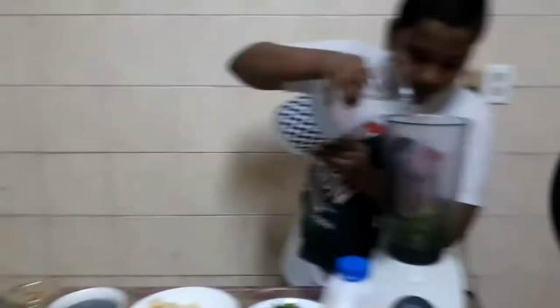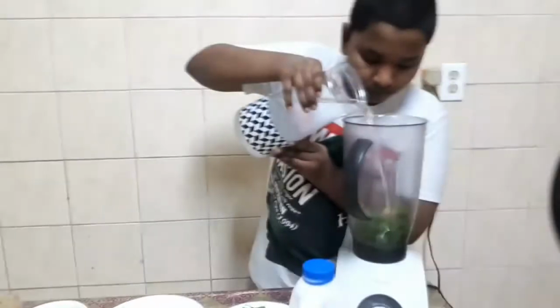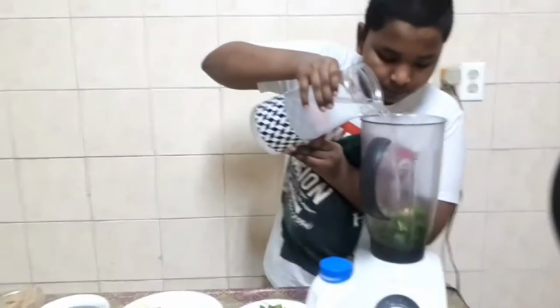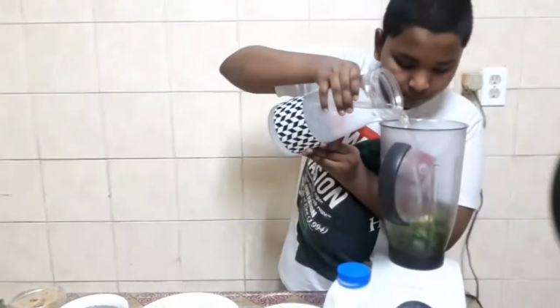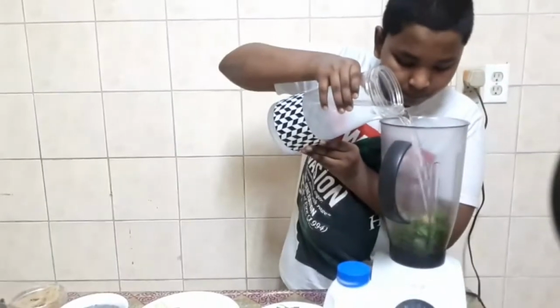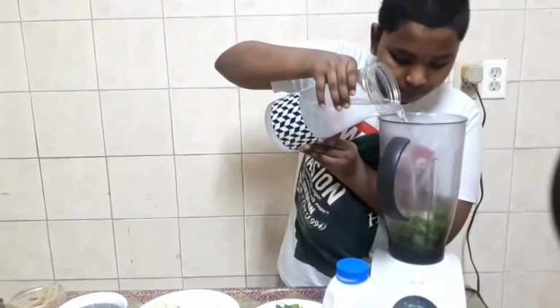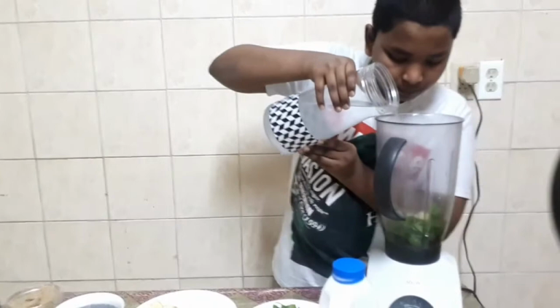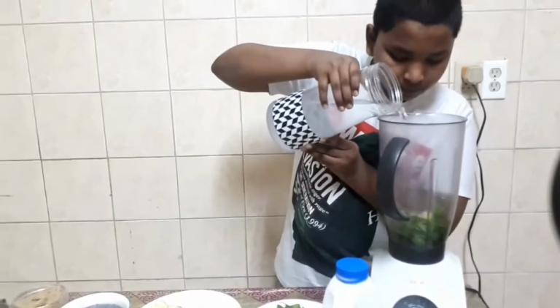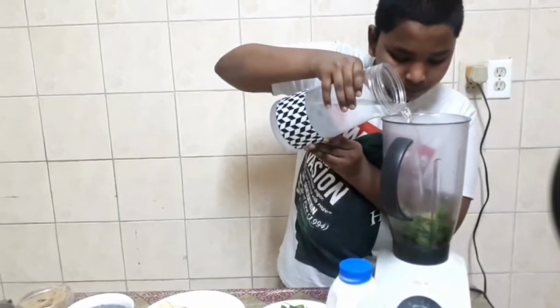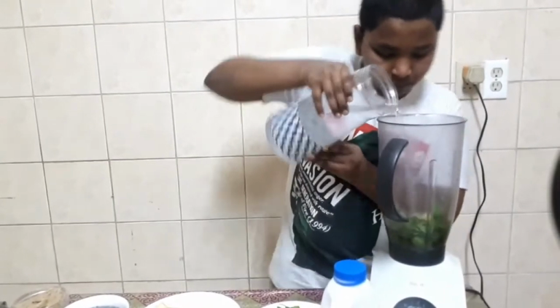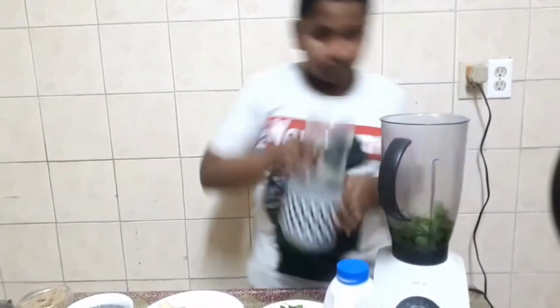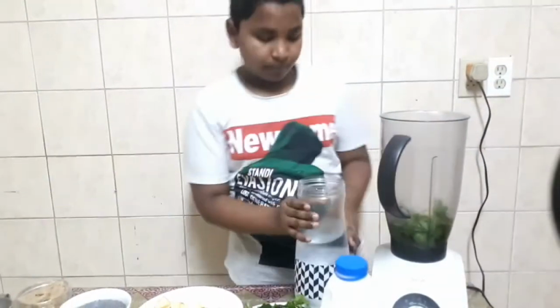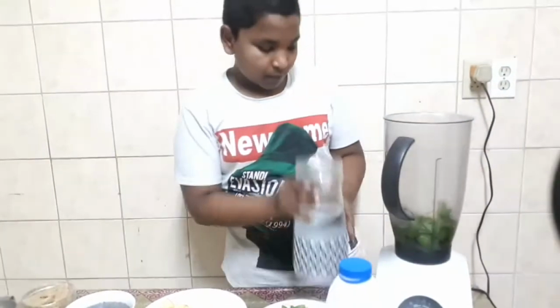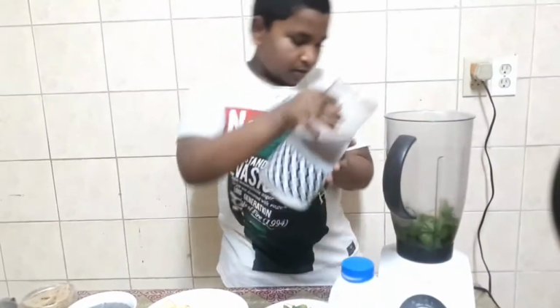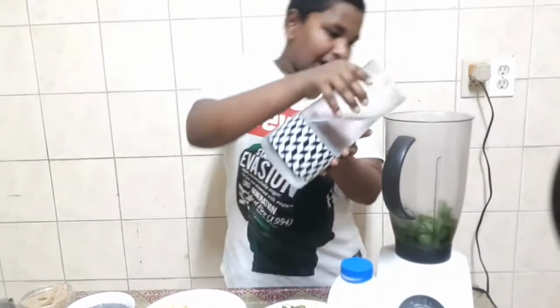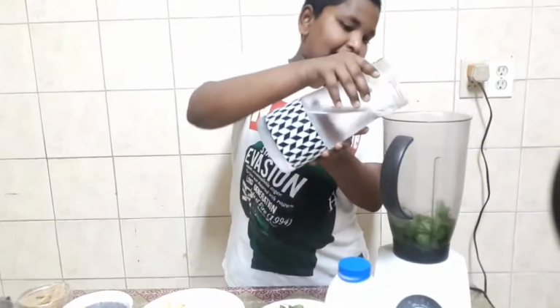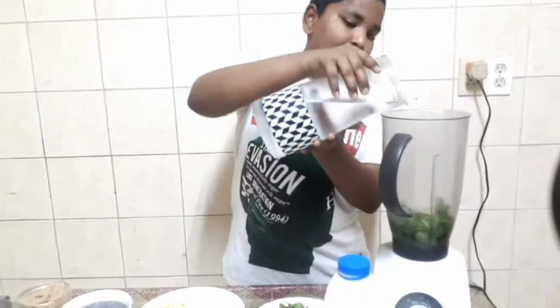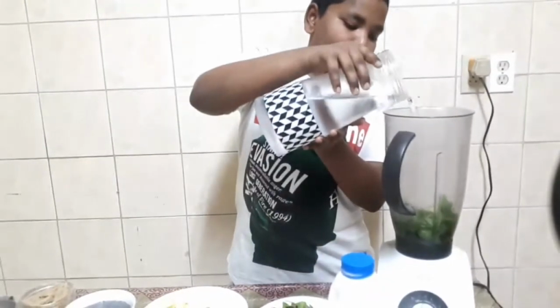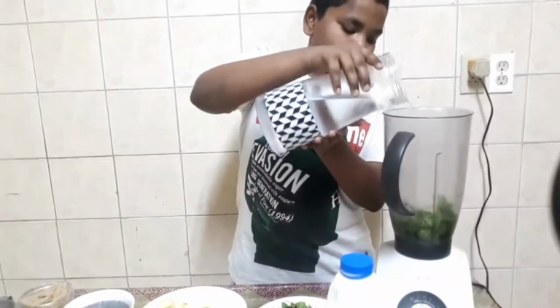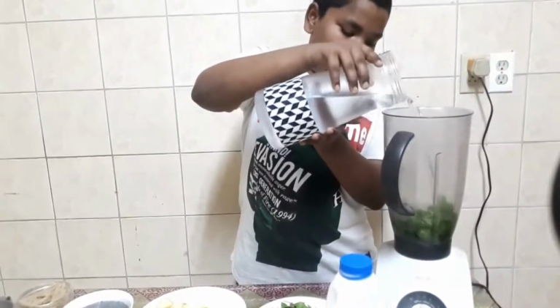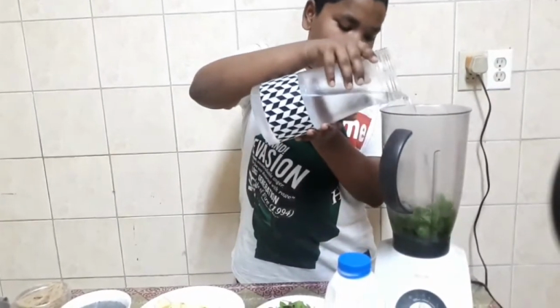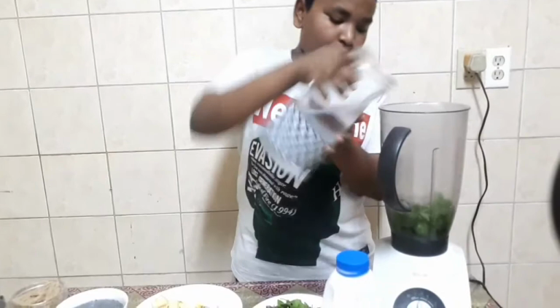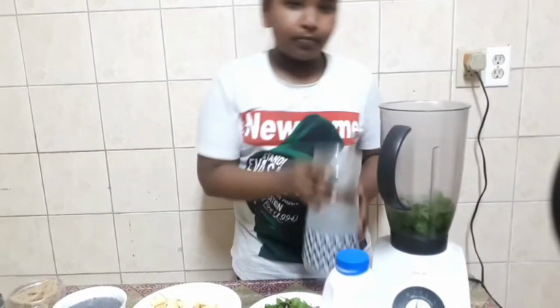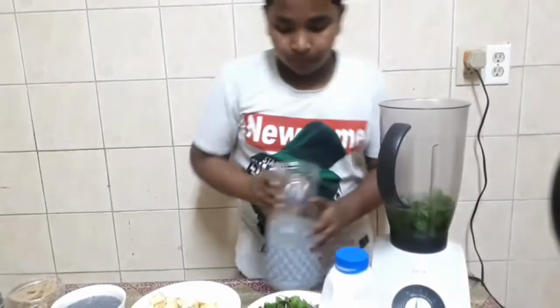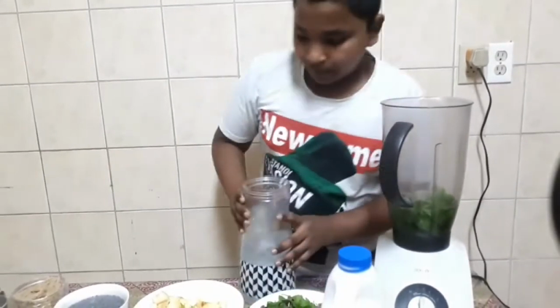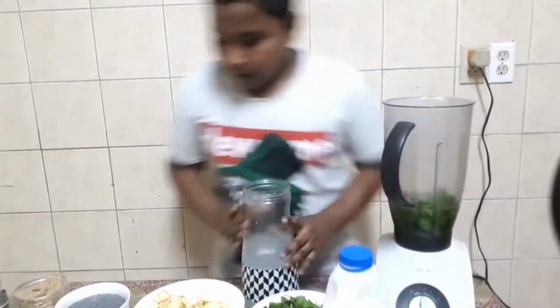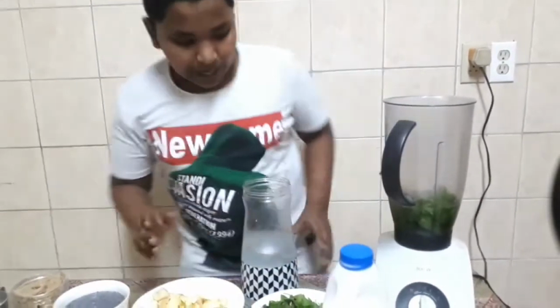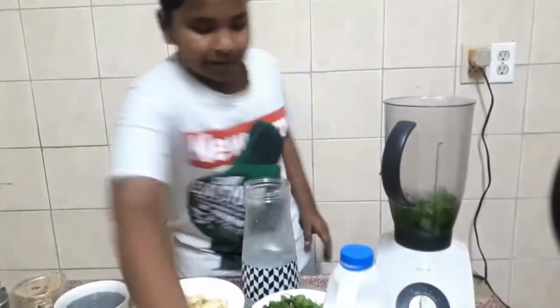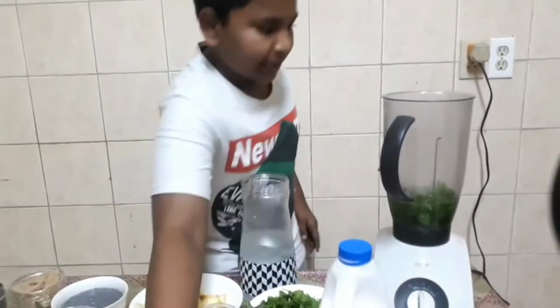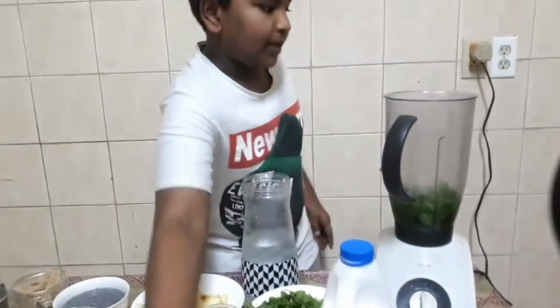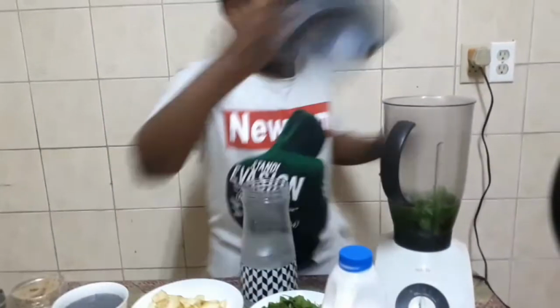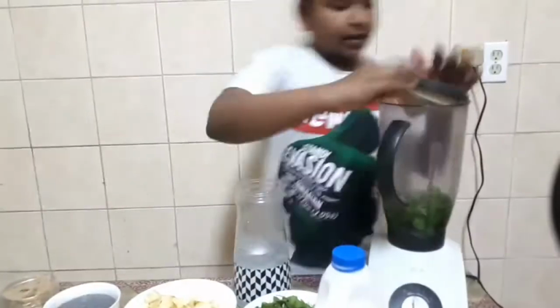I will add the water to it. I will add a small cup to it. I will add the water to it.